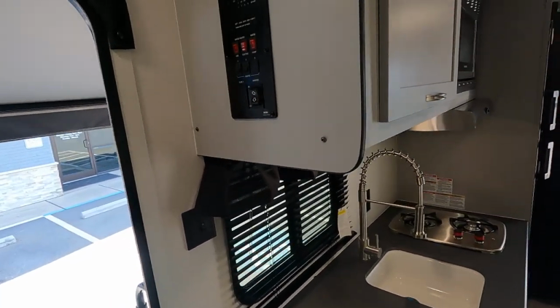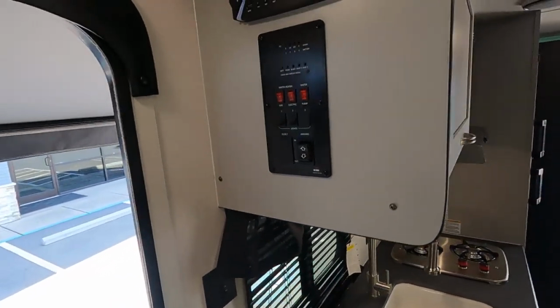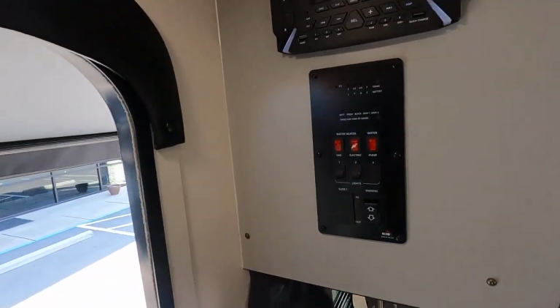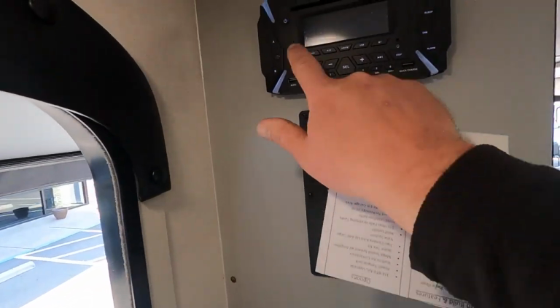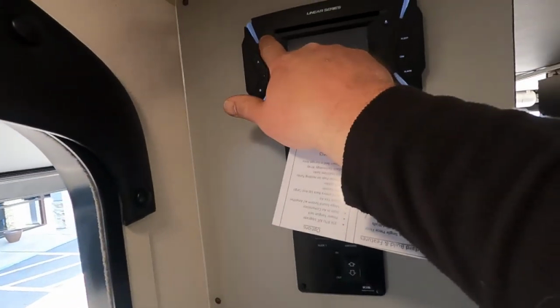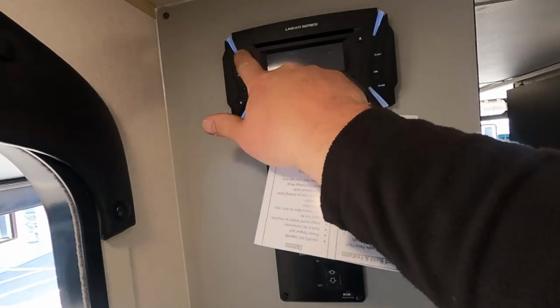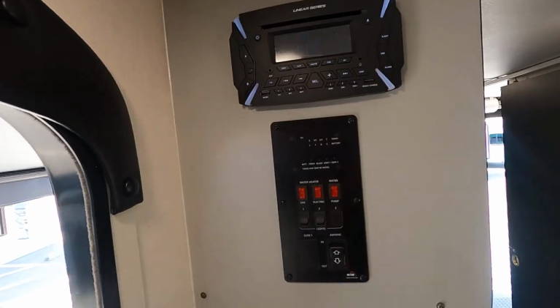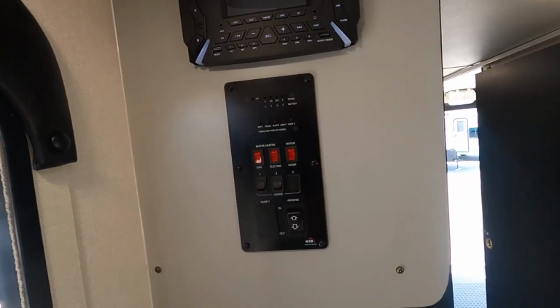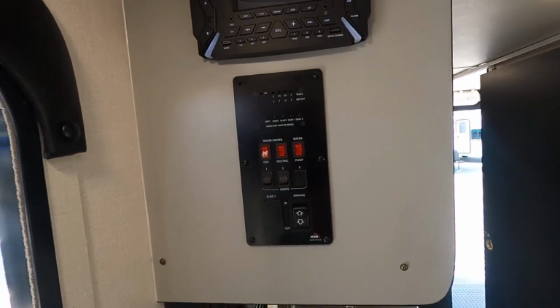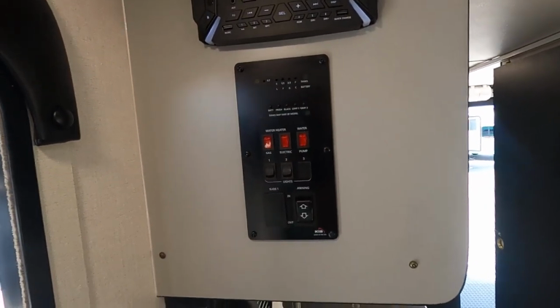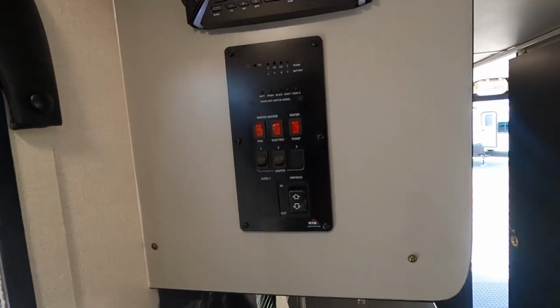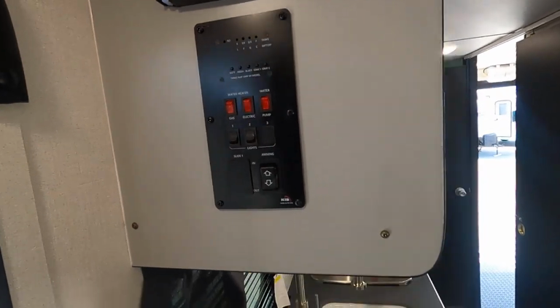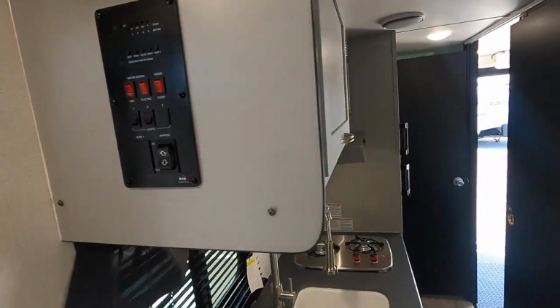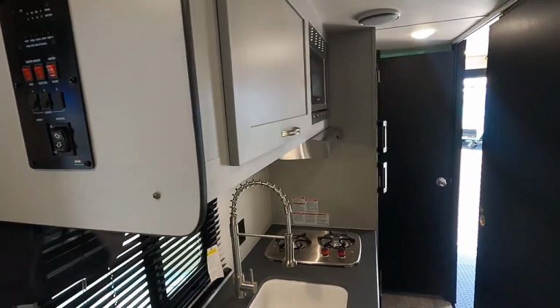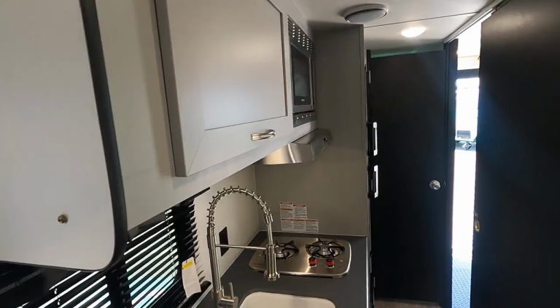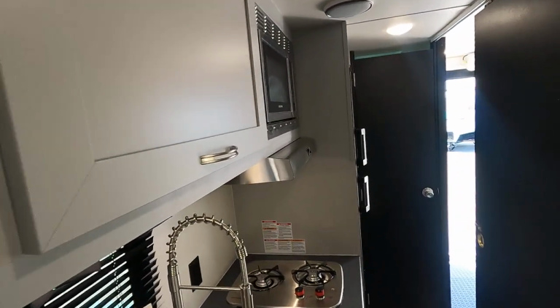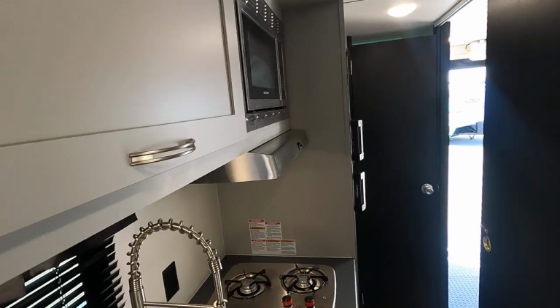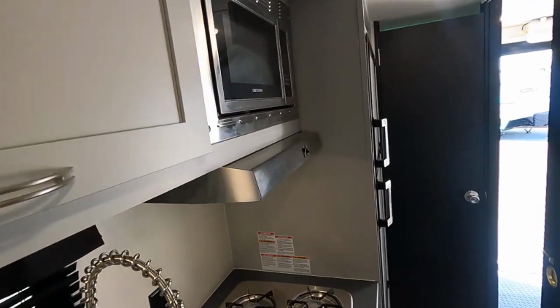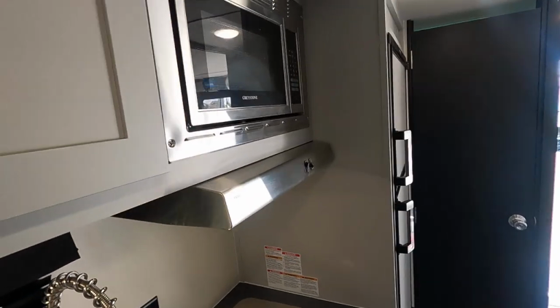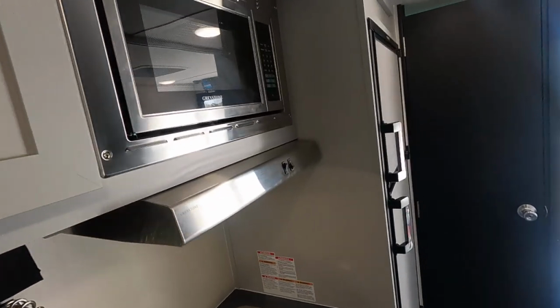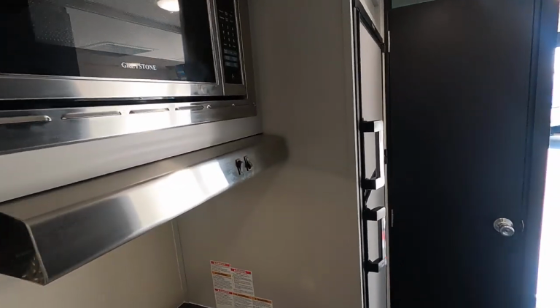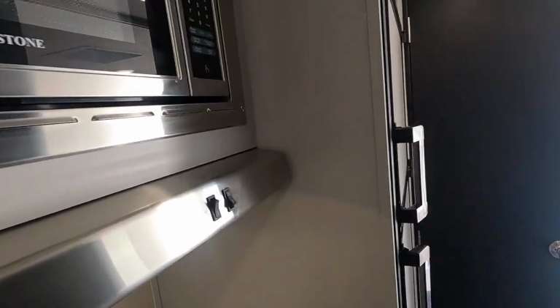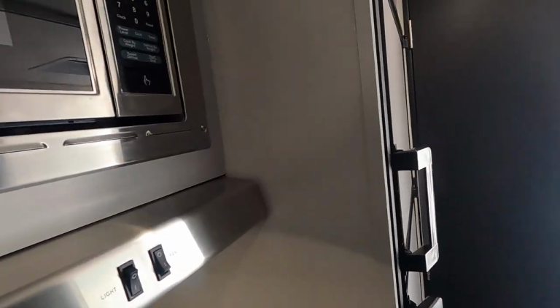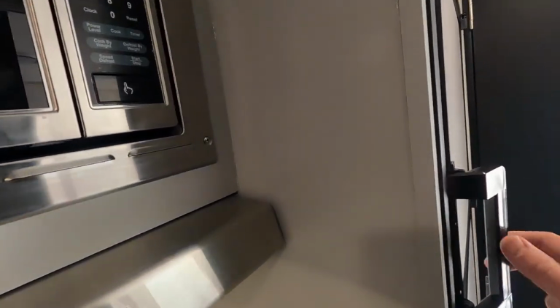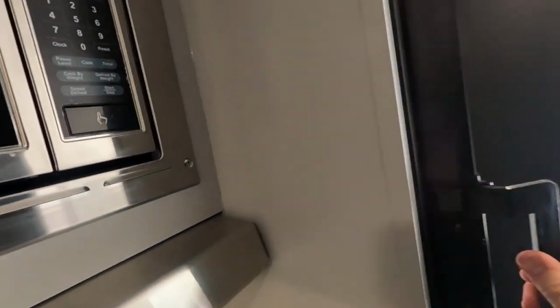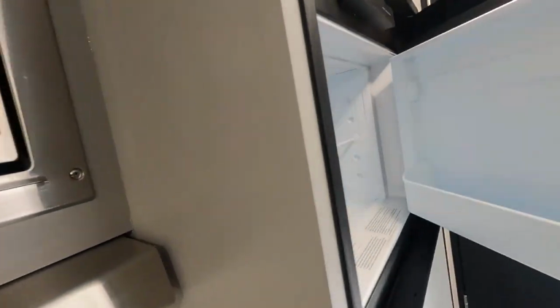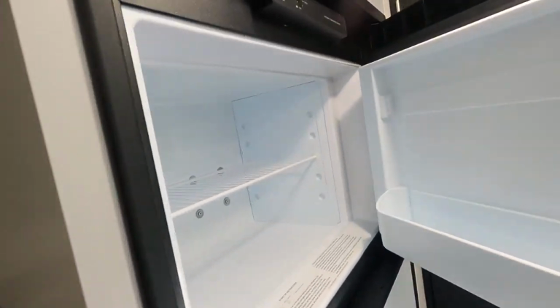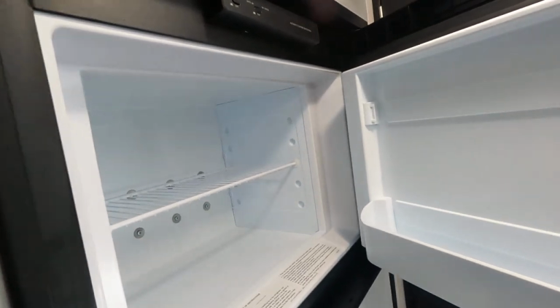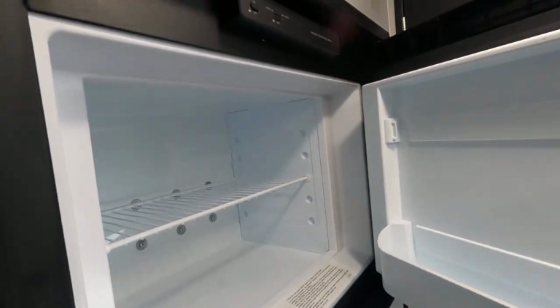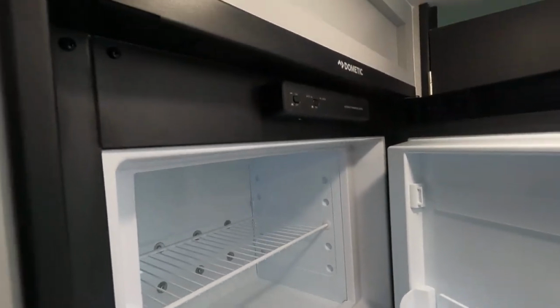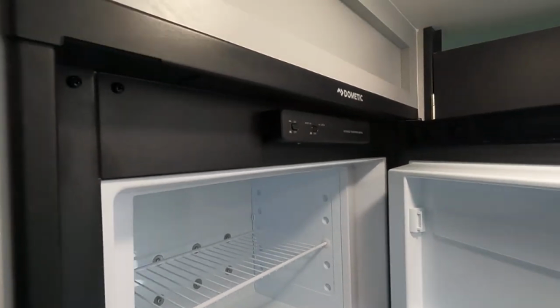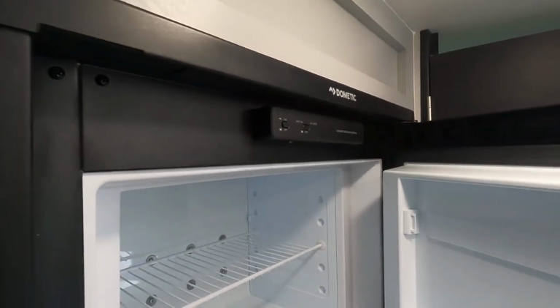In the kitchen there's a lot of counter space, a two-burner cooktop, and tons of storage down underneath. Your master control panel is up top here.